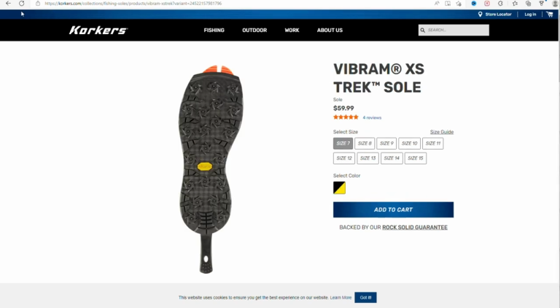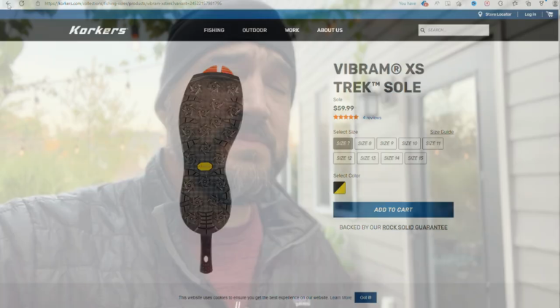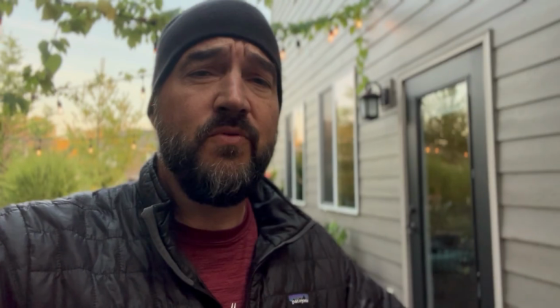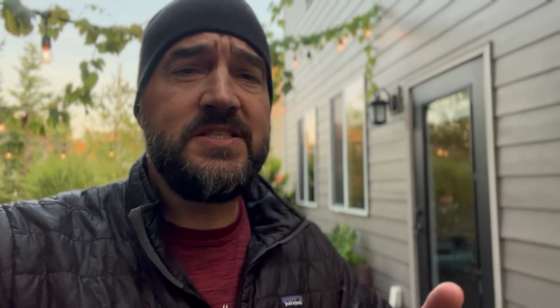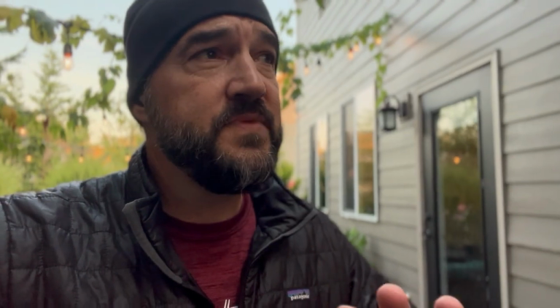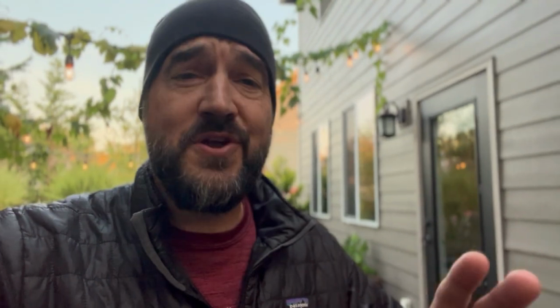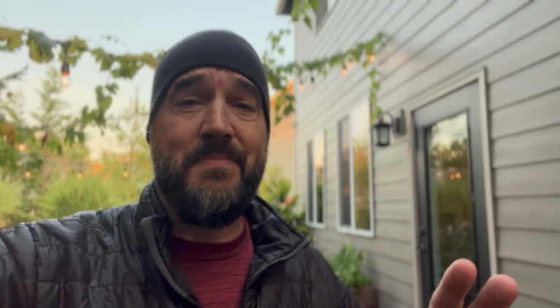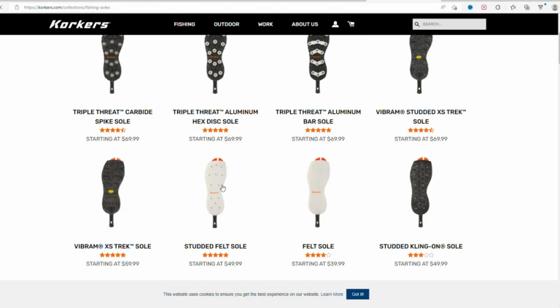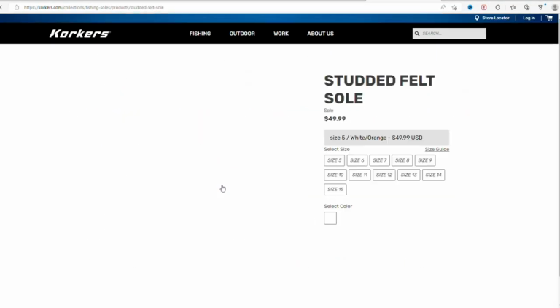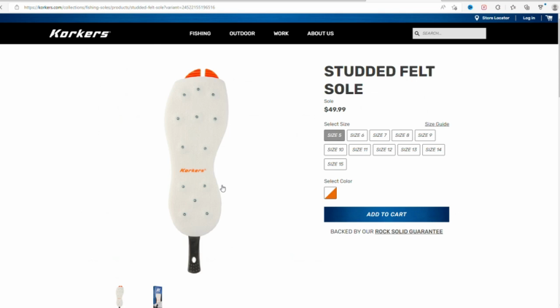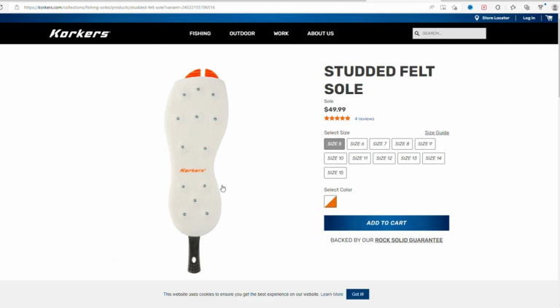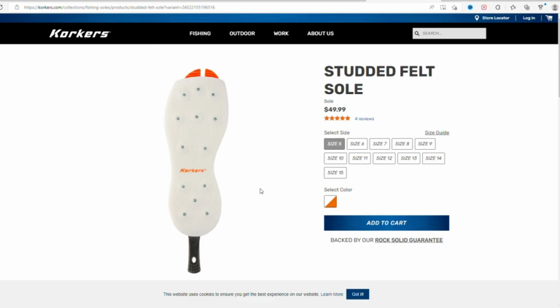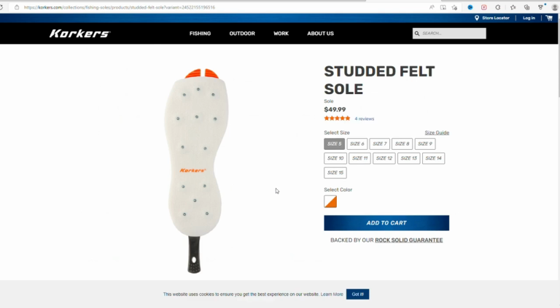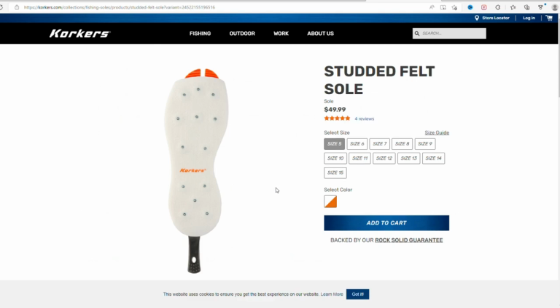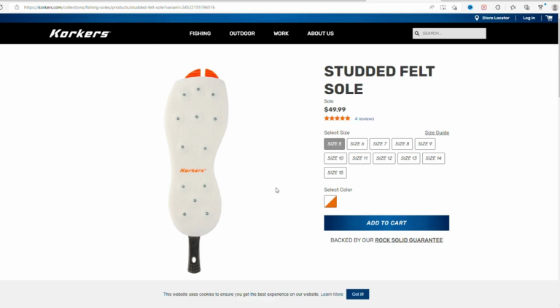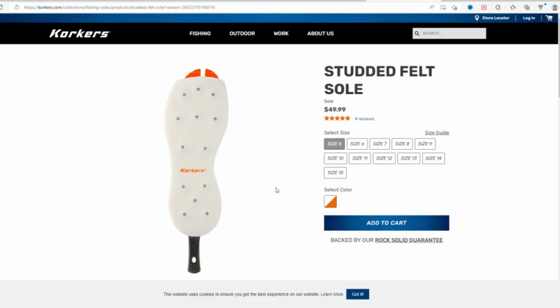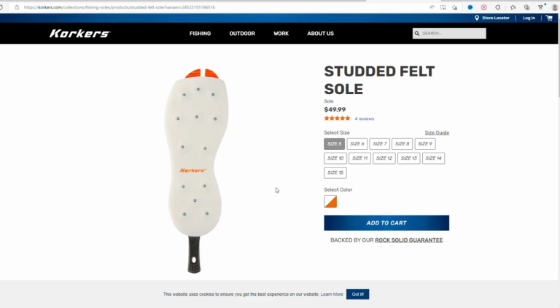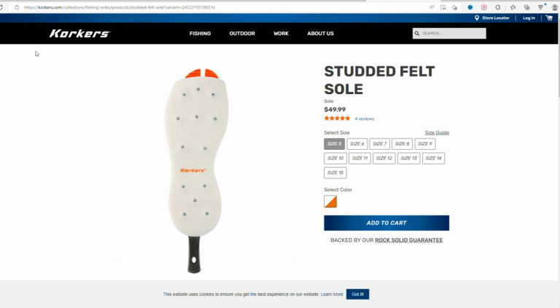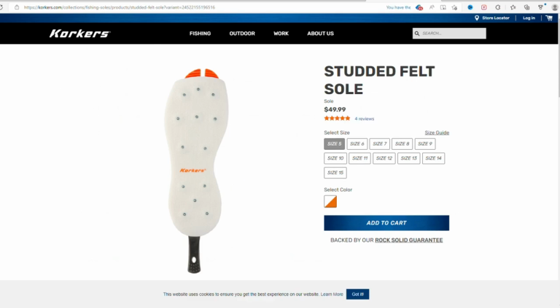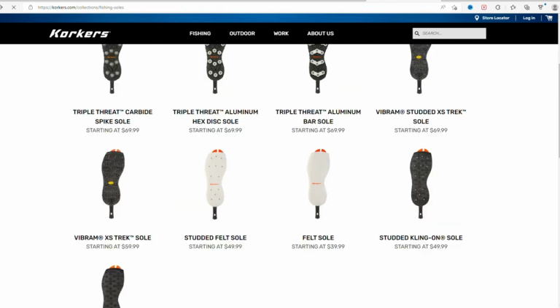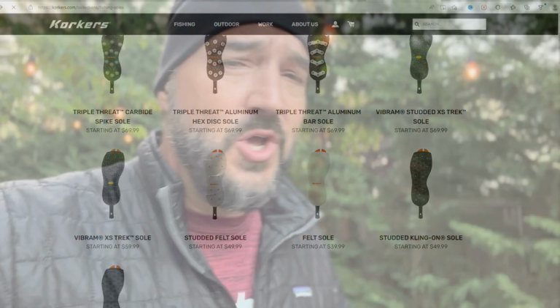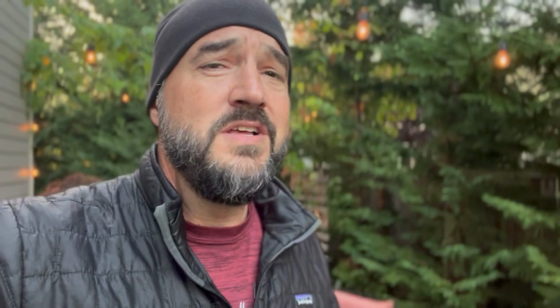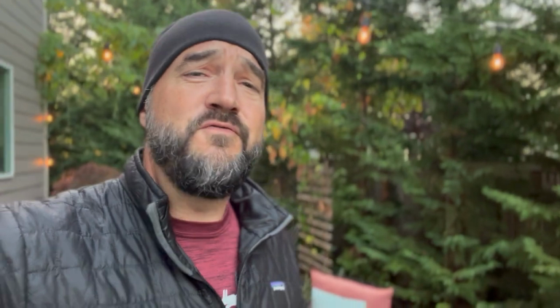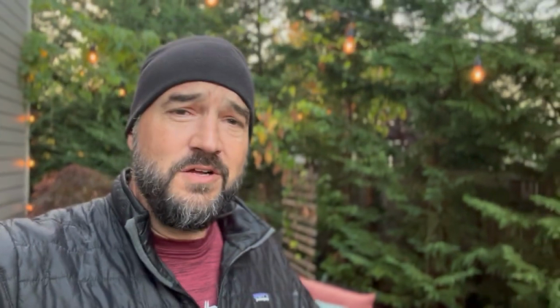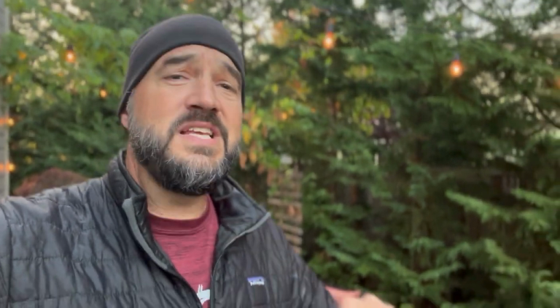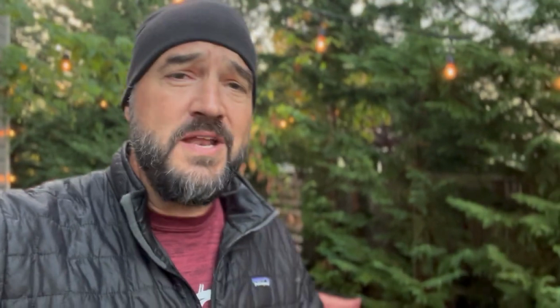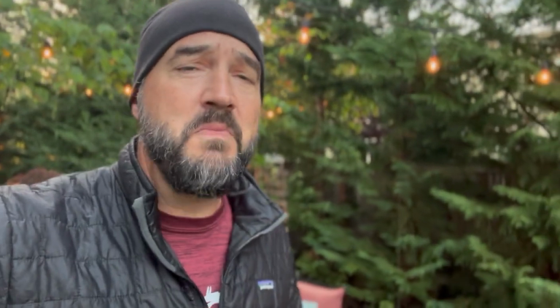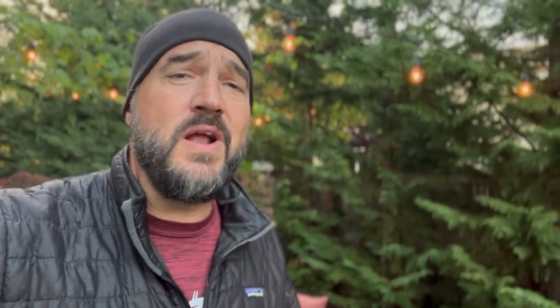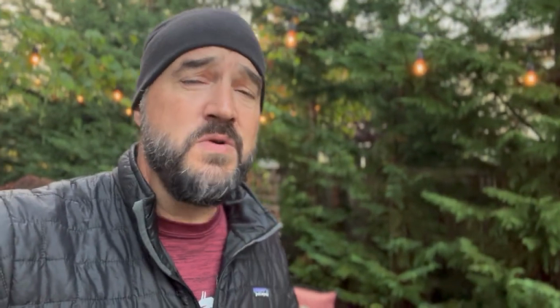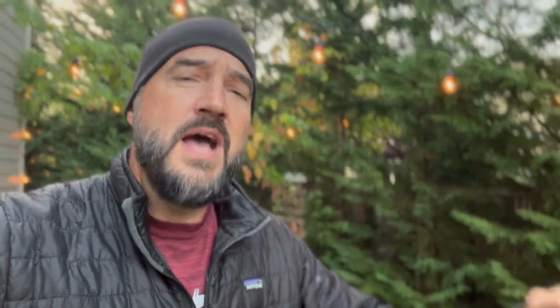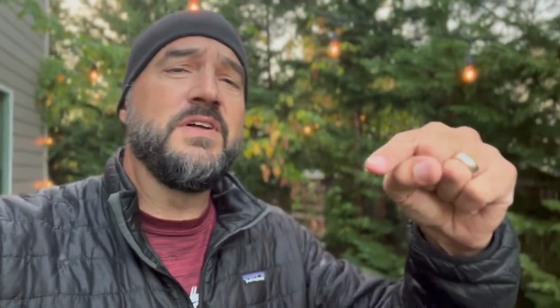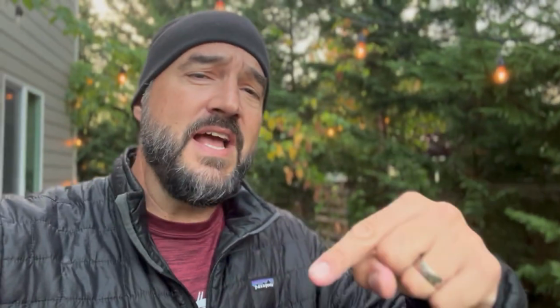I chose the felt with spikes because it's a great combination of both. So if you feel that these wading boots might be right for you, I'll leave a link down in the description and you can pick one up for yourself.